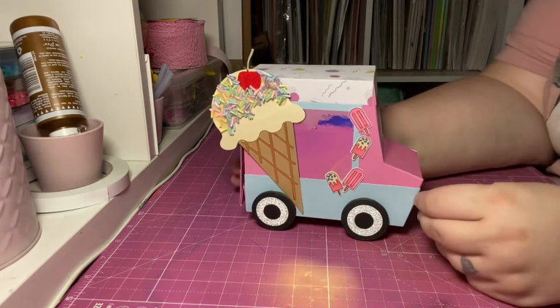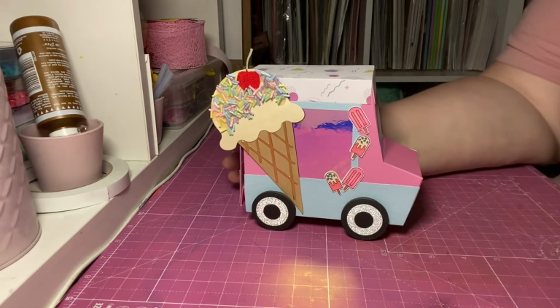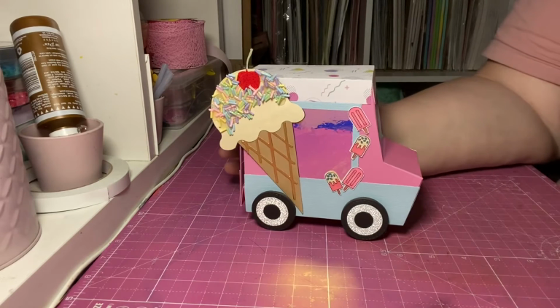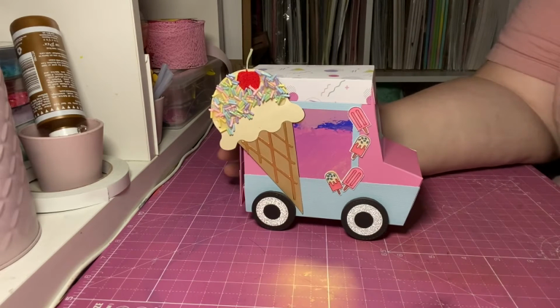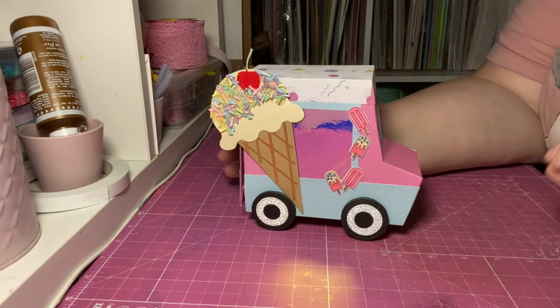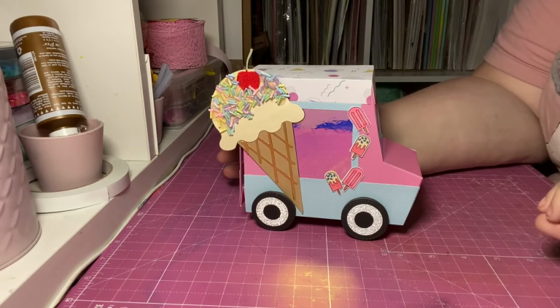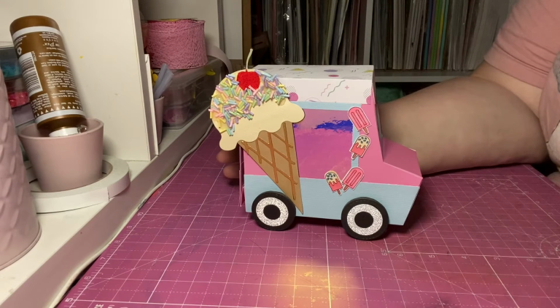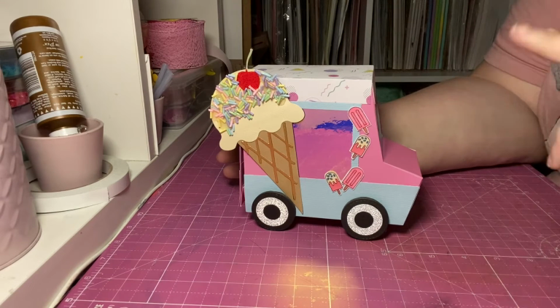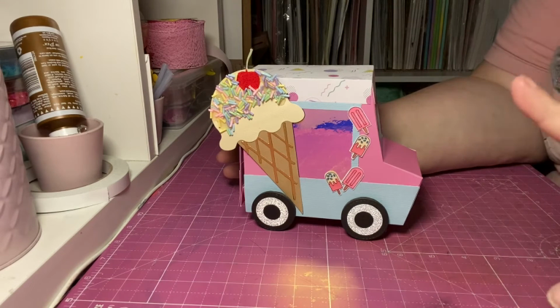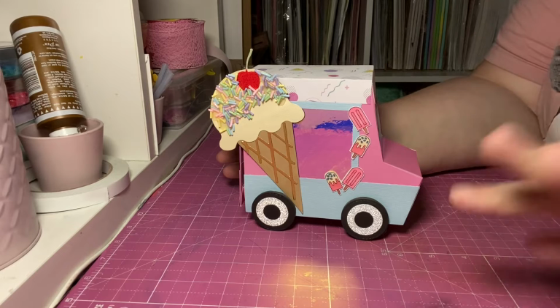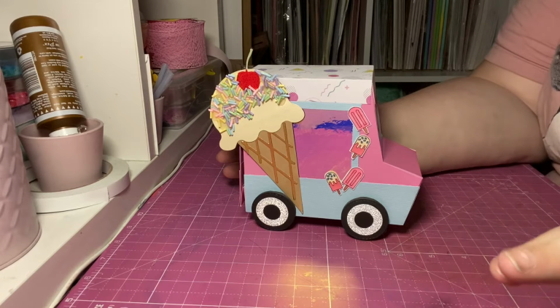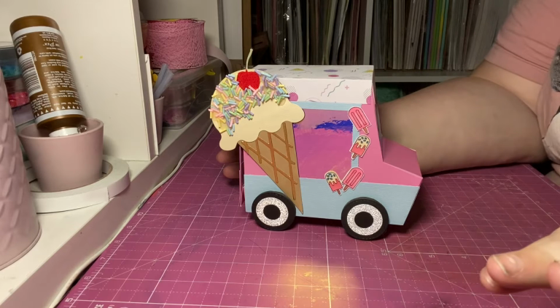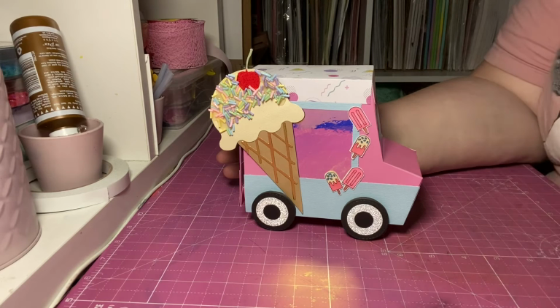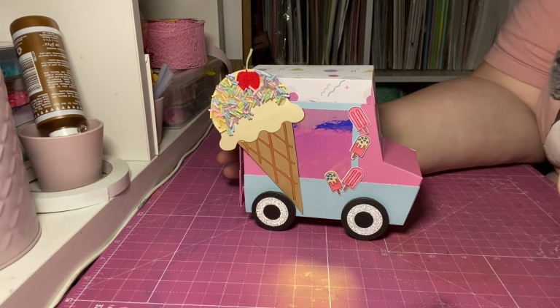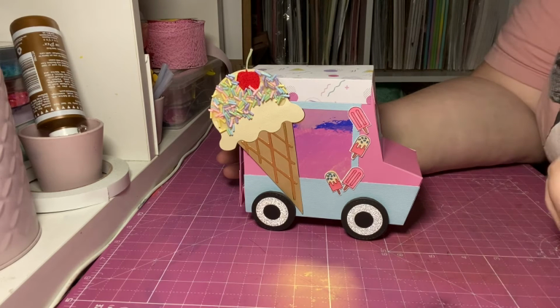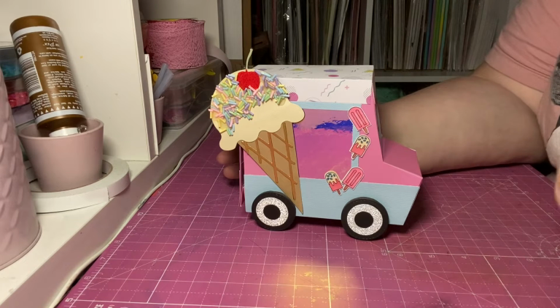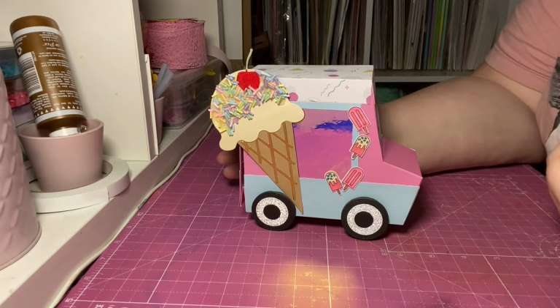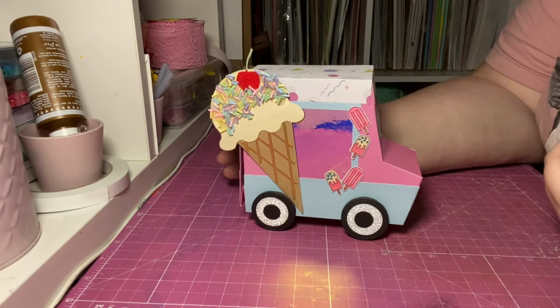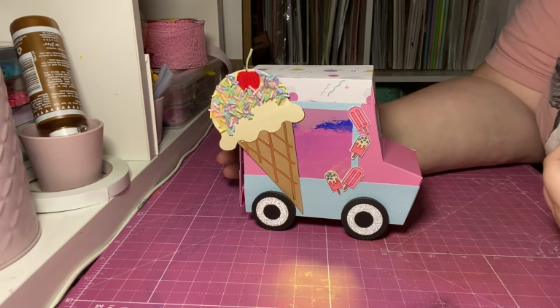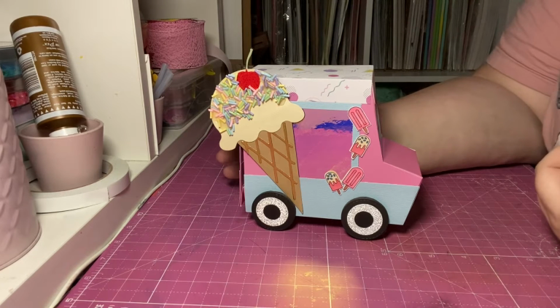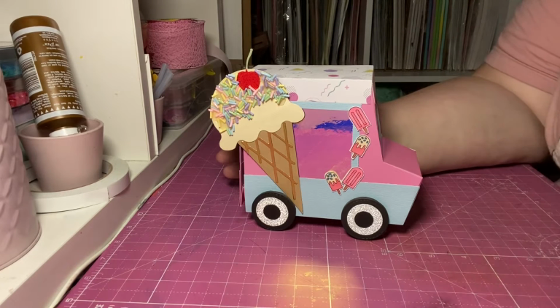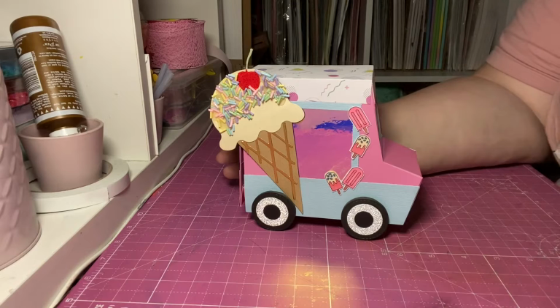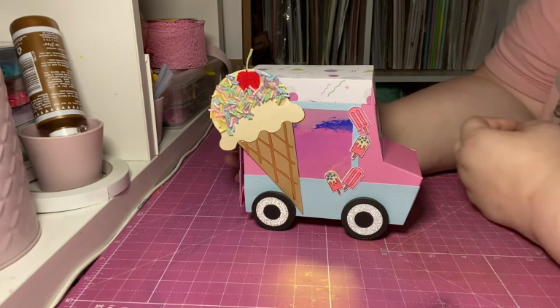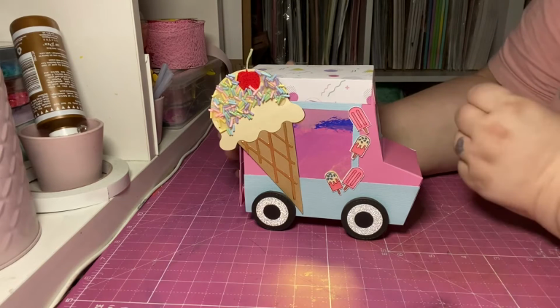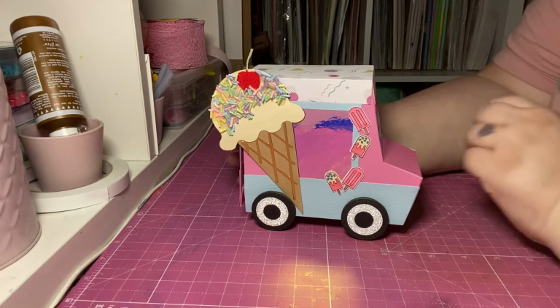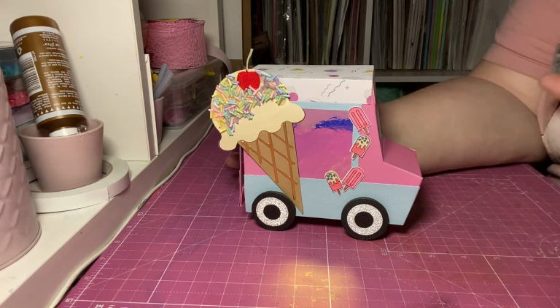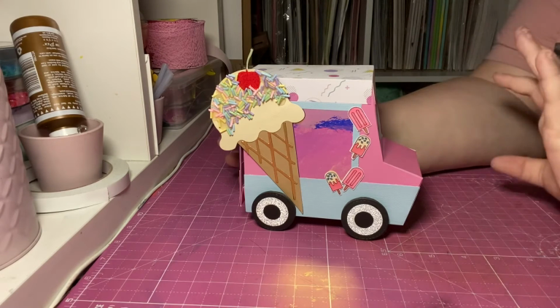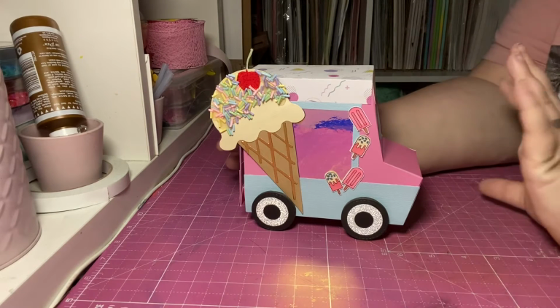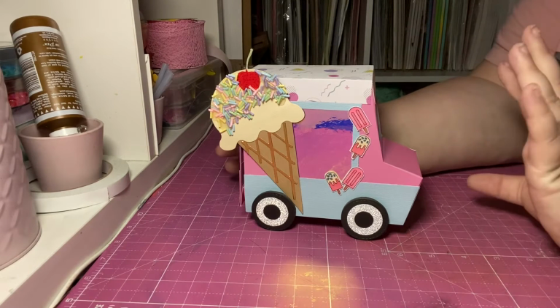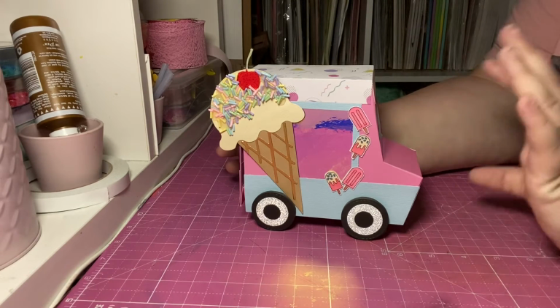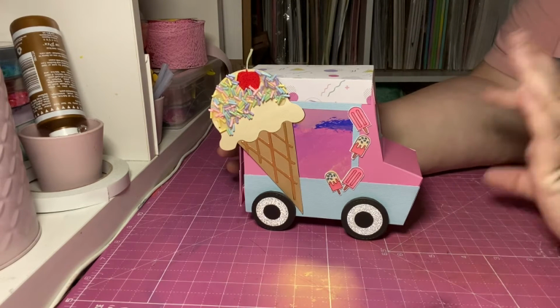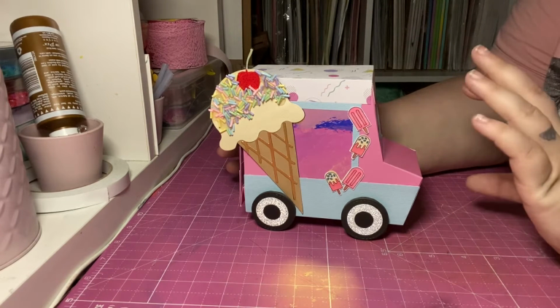Did anyone else's parents used to tell them when the music played they were out of ice cream, or was that just my family? I need answers, okay. Traumatic. Anyway, I absolutely love seeing the sight of an ice cream van.